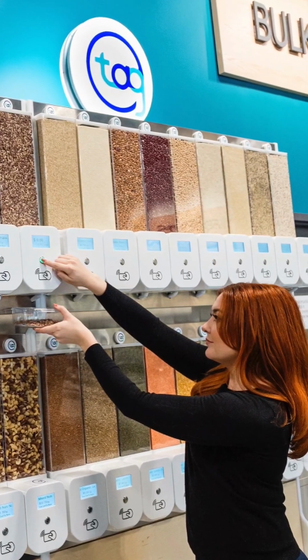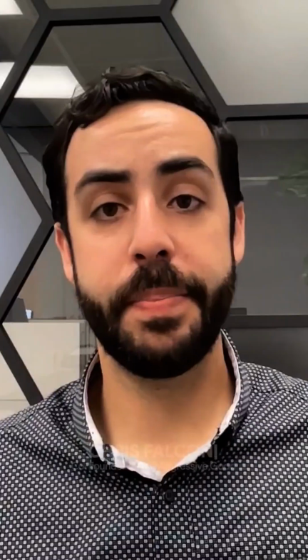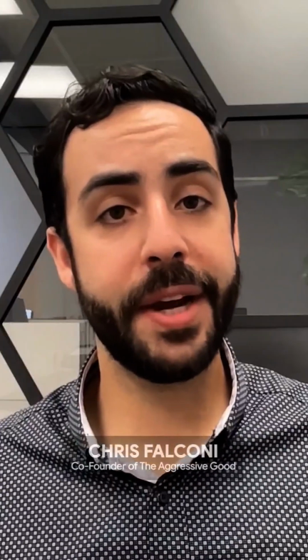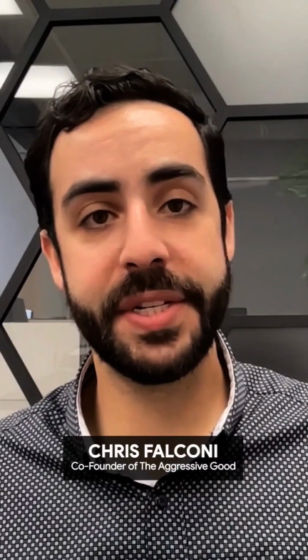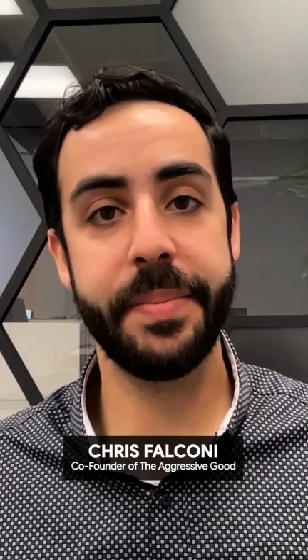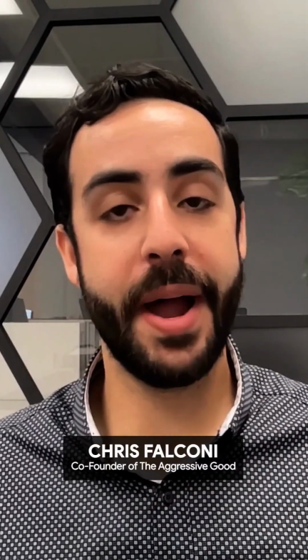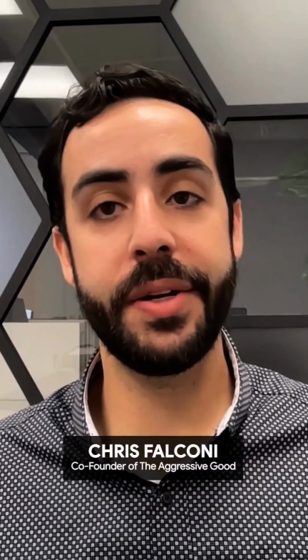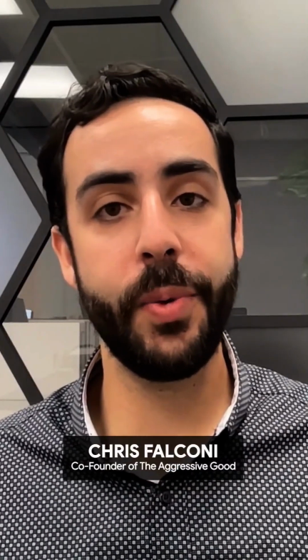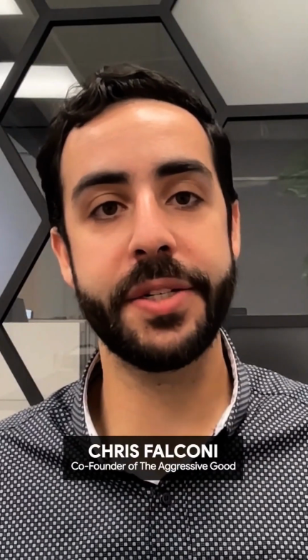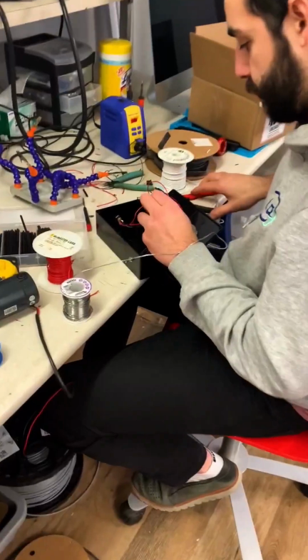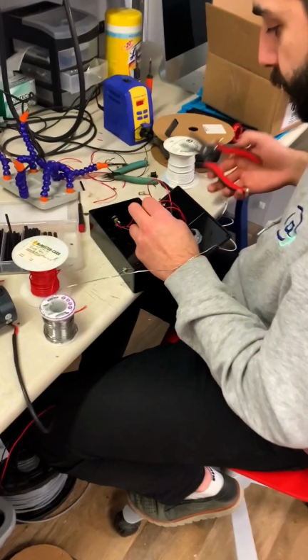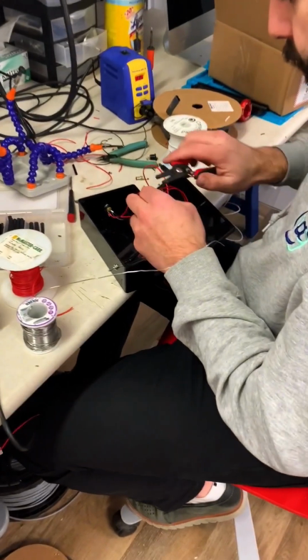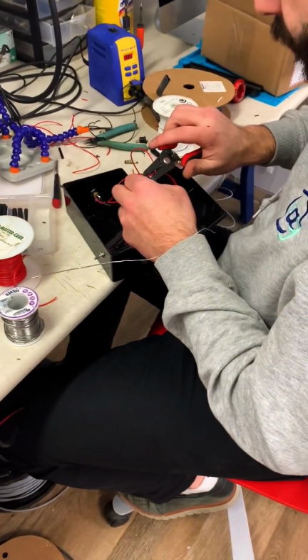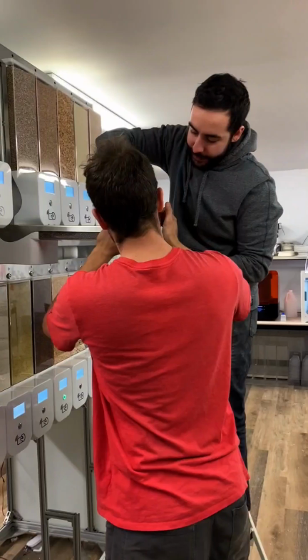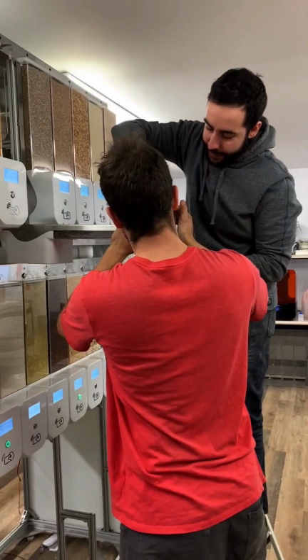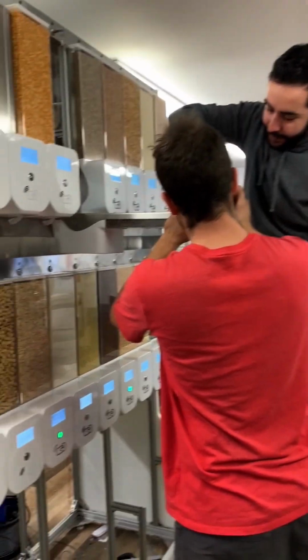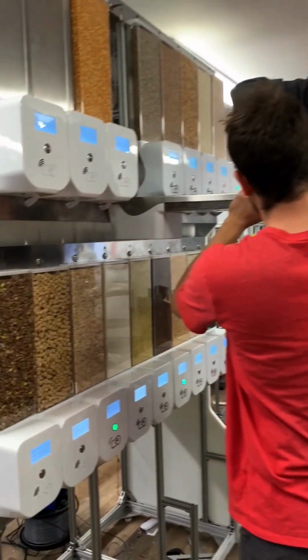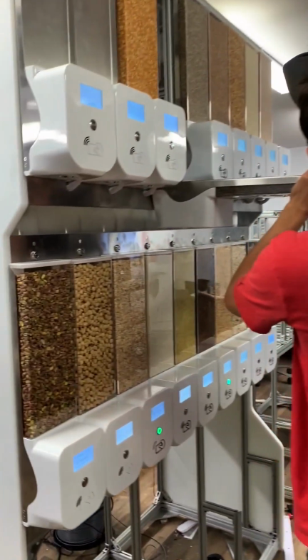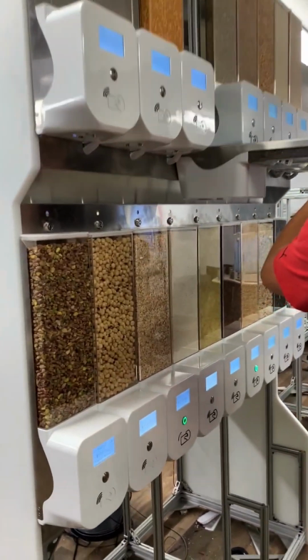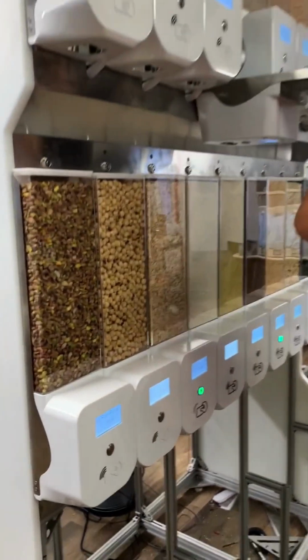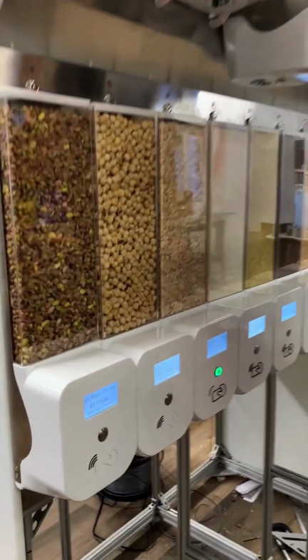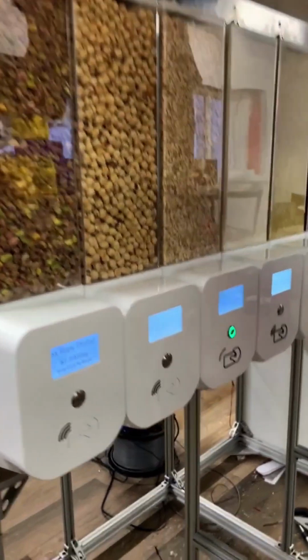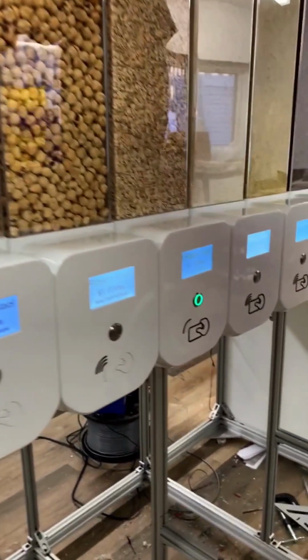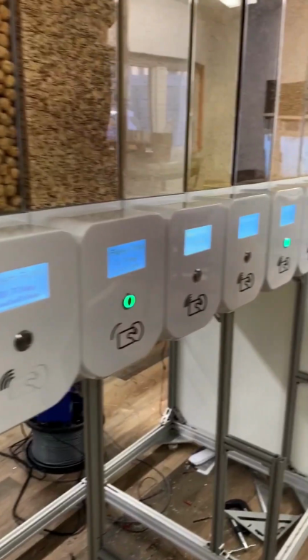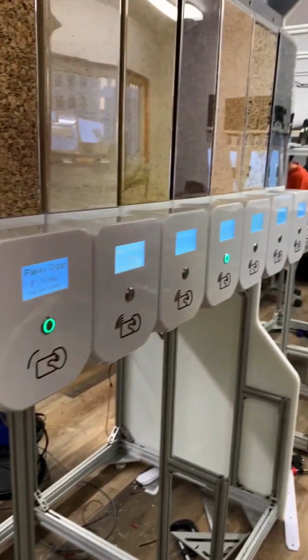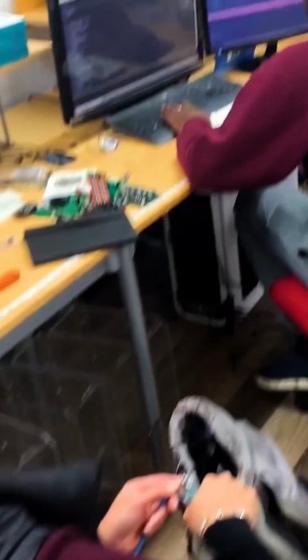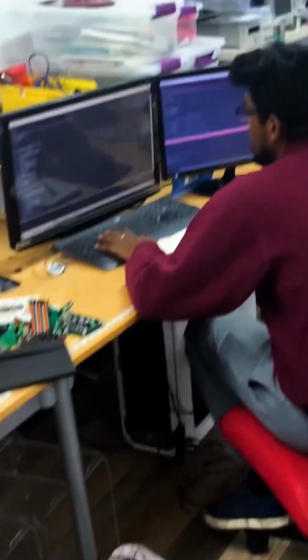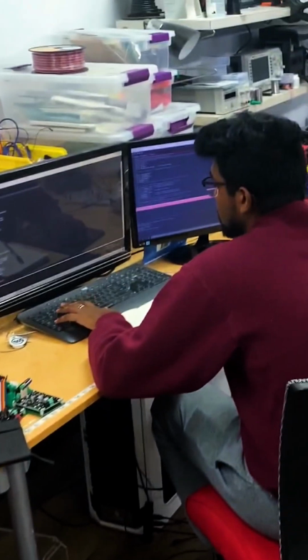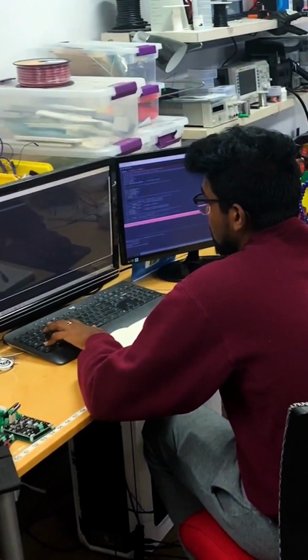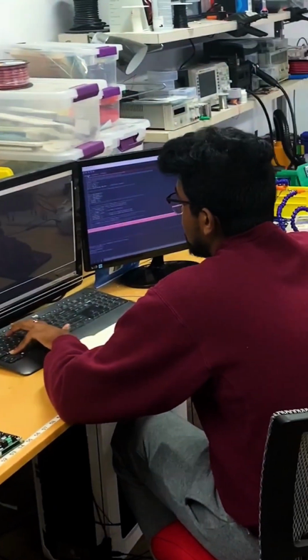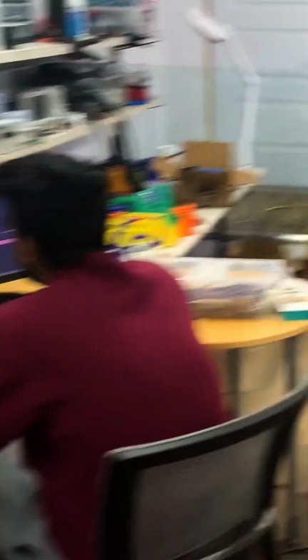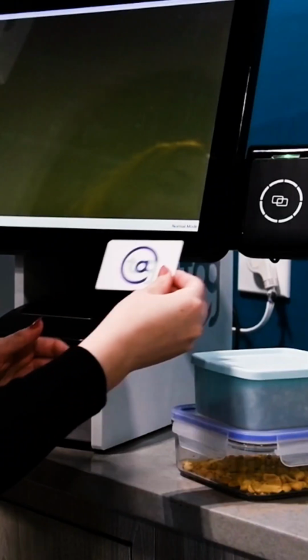TAG's bulk management system is pioneering new ways to transport and sell bulk. Our smart dispenser acts as a data acquisition system, giving access to trends and real-time inventory control through our online portal.